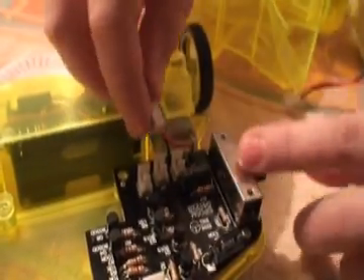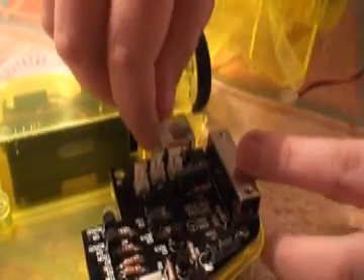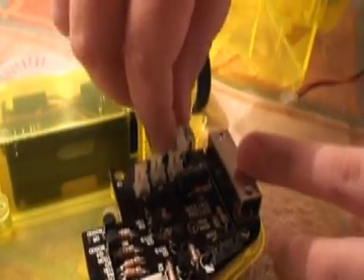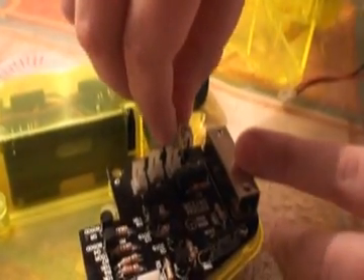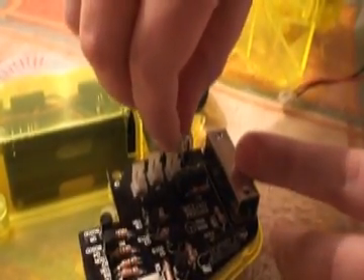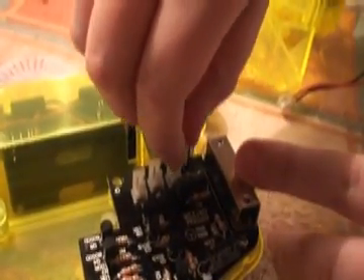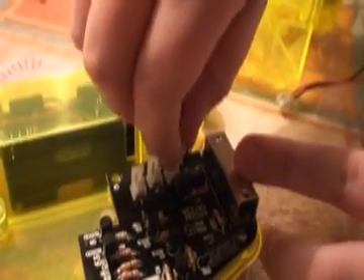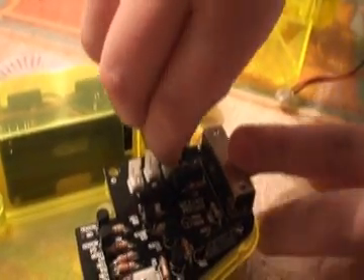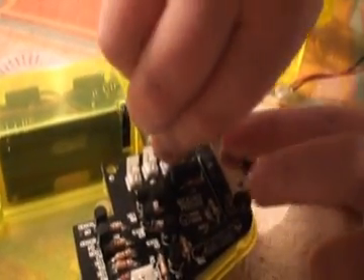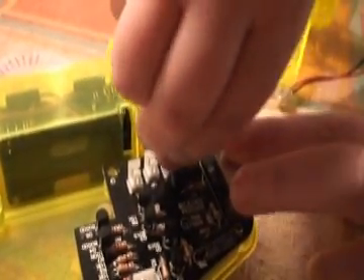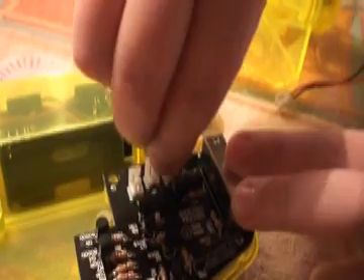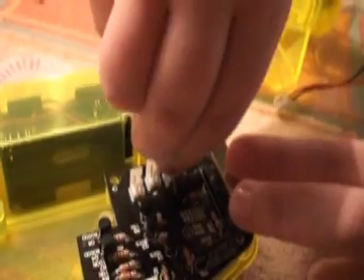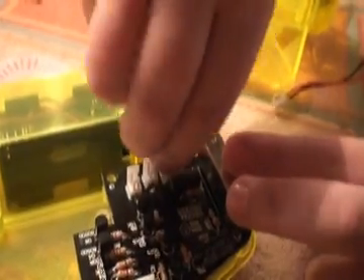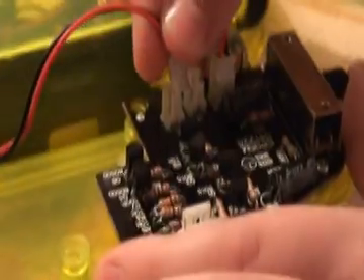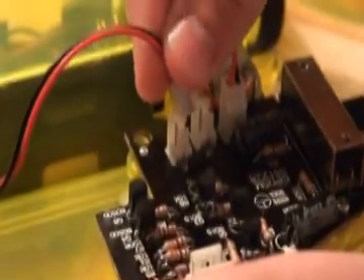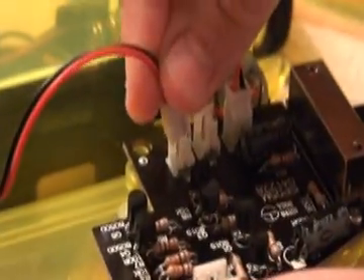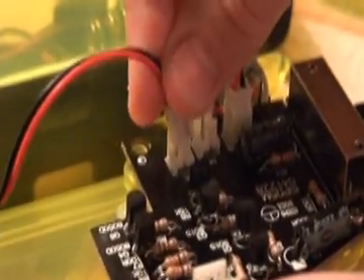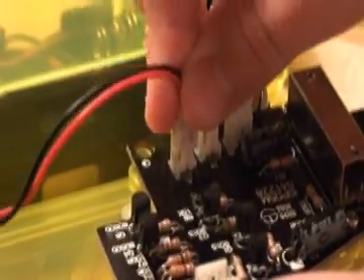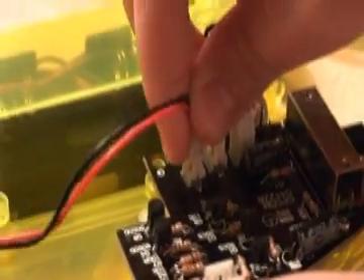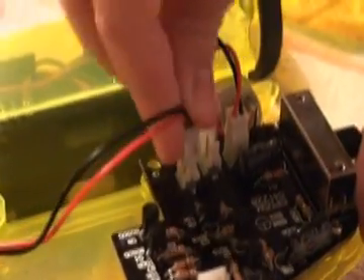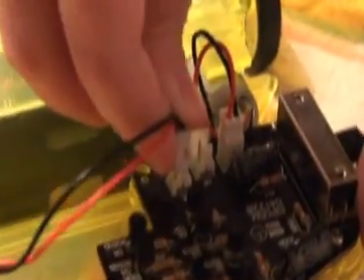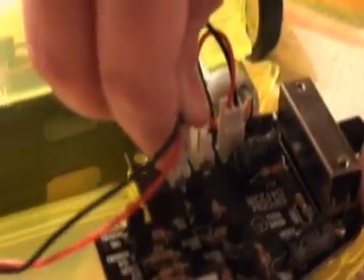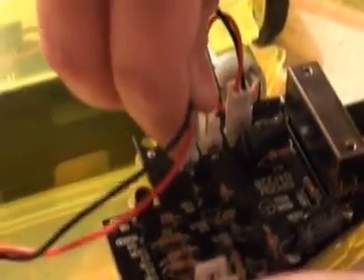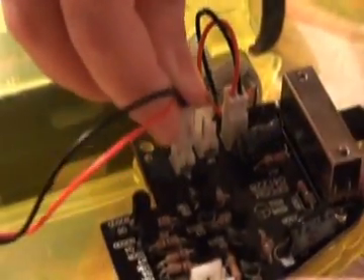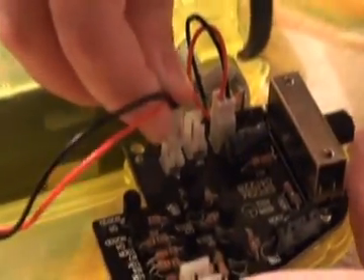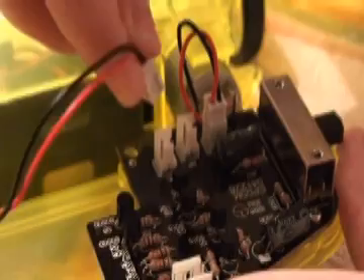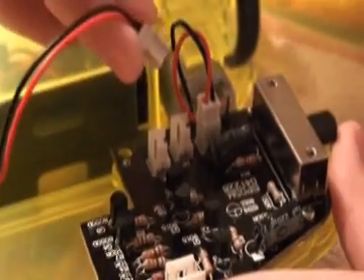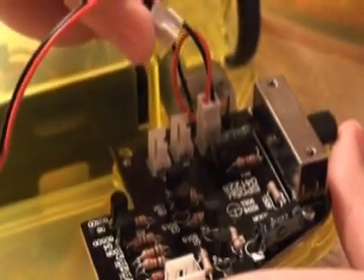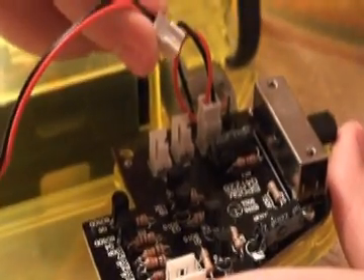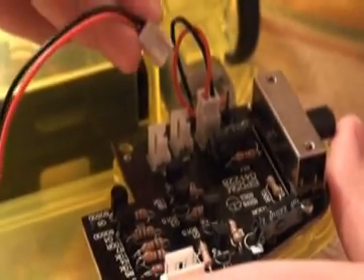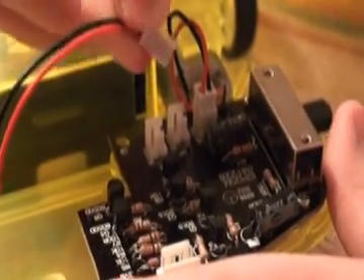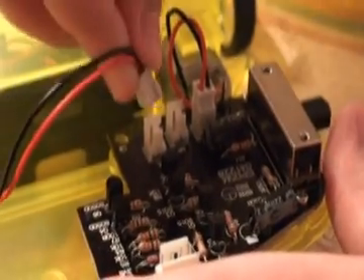This one yeah — am I doing it like this? Yeah, push it down.